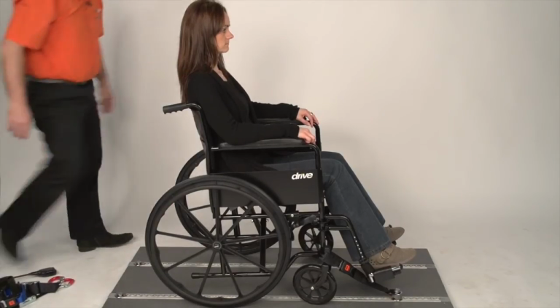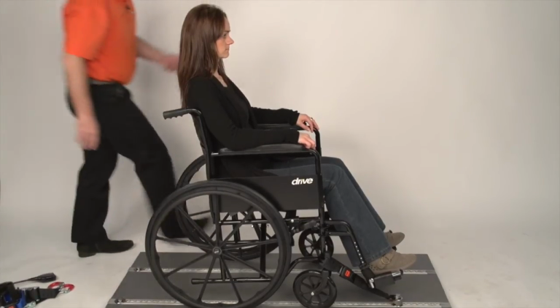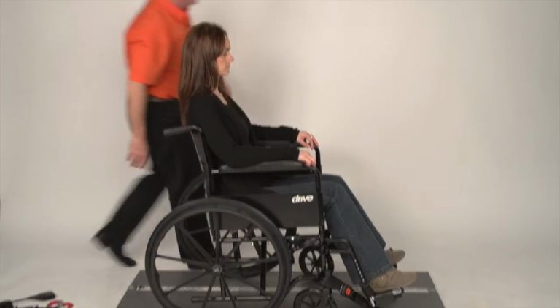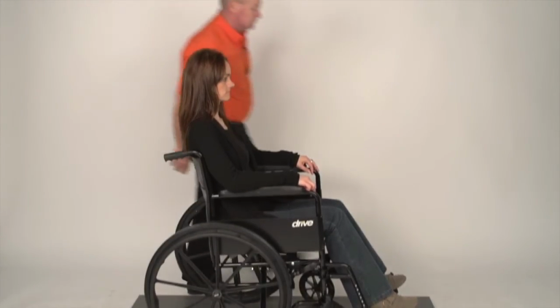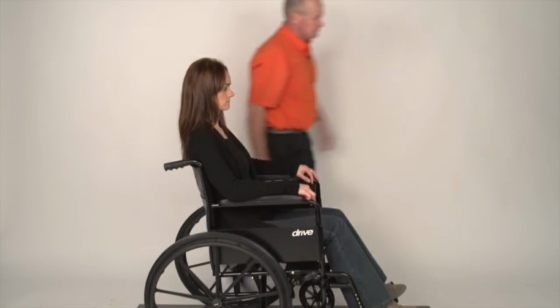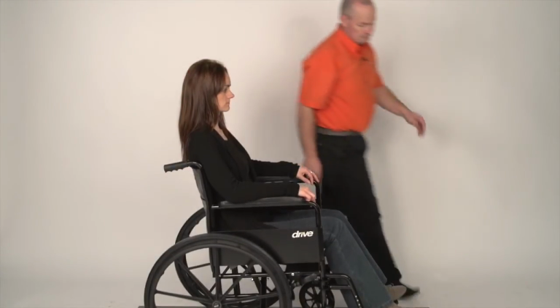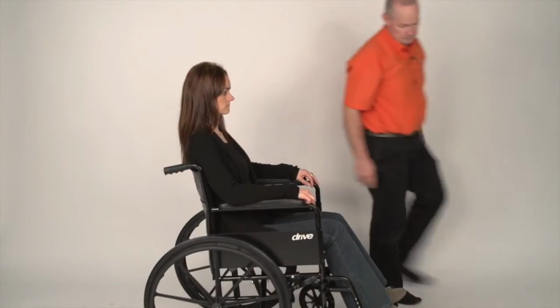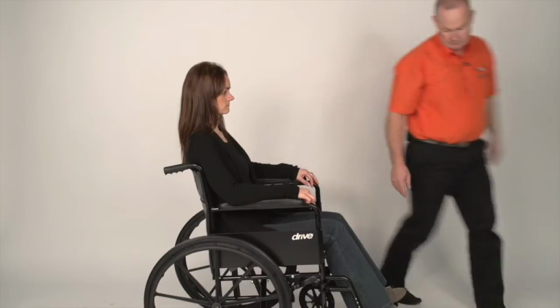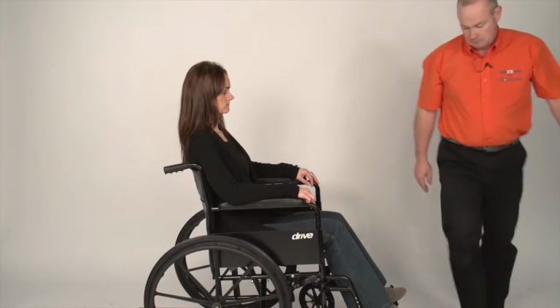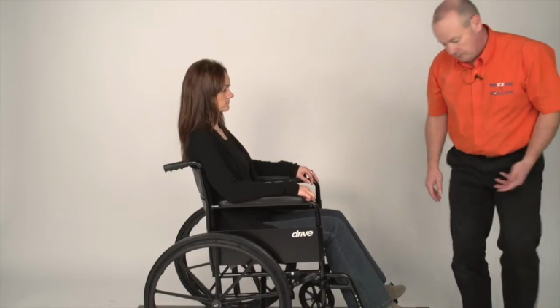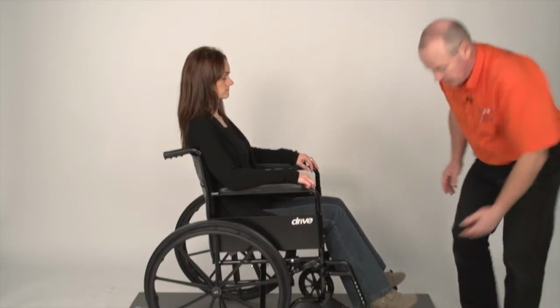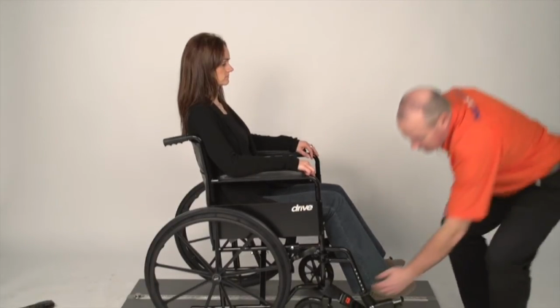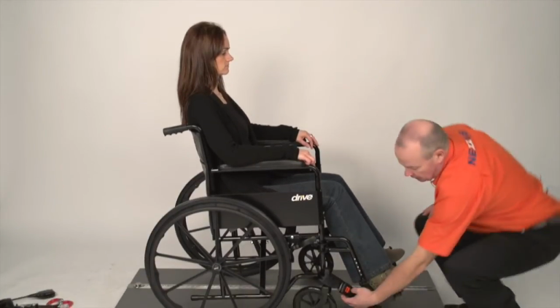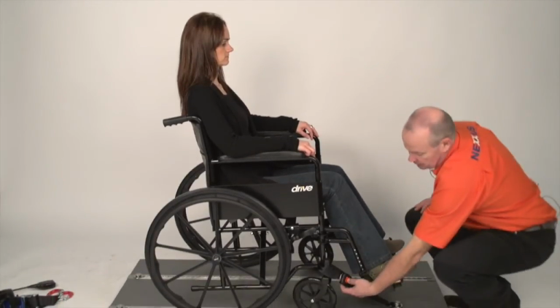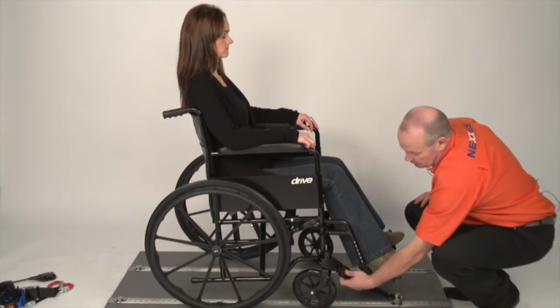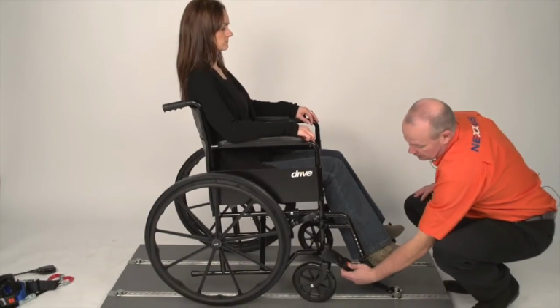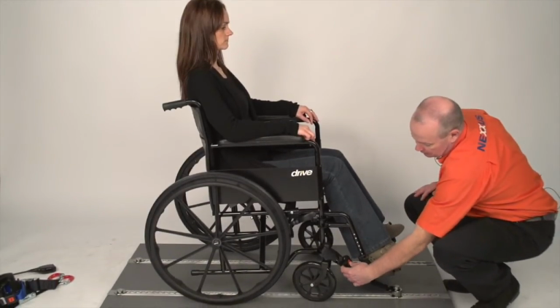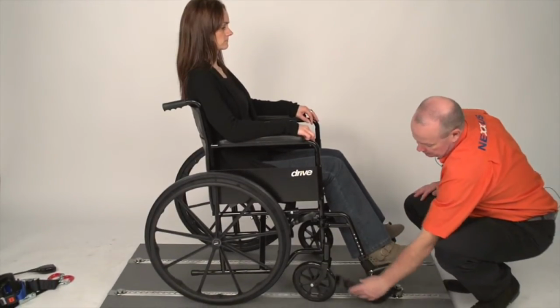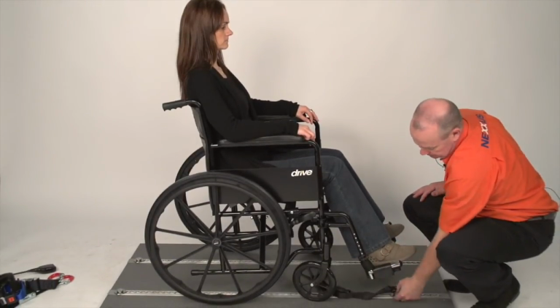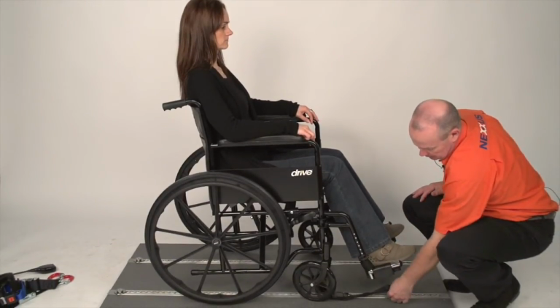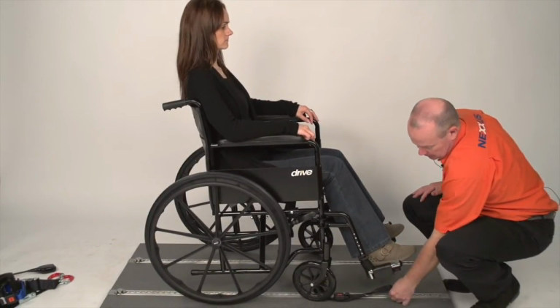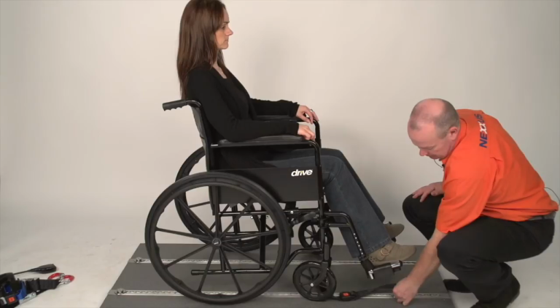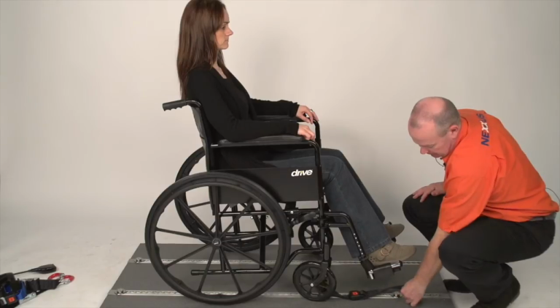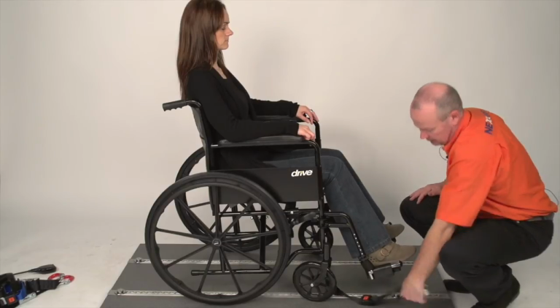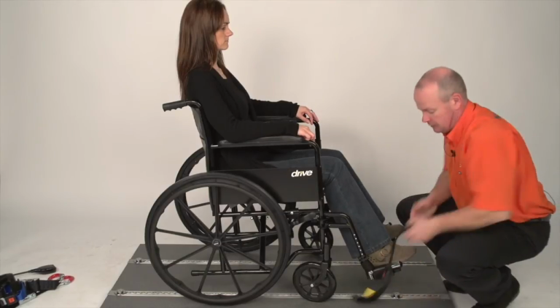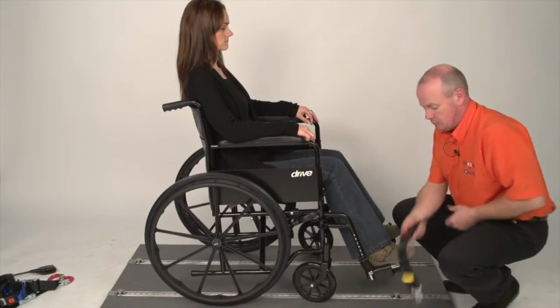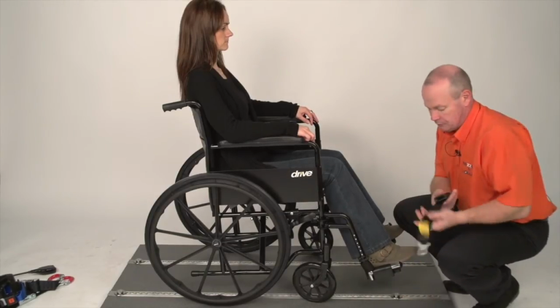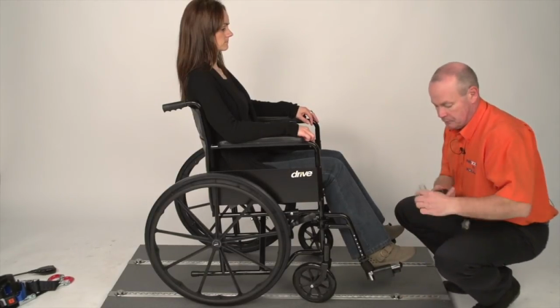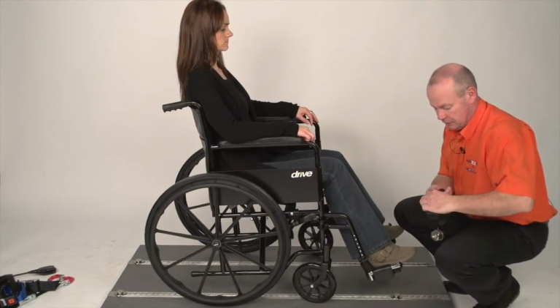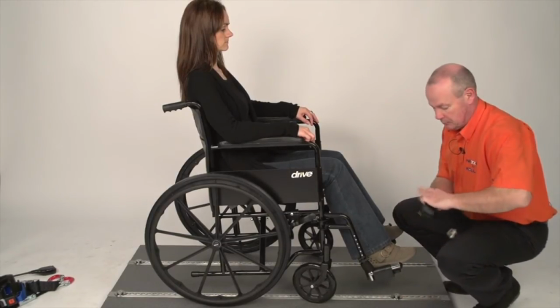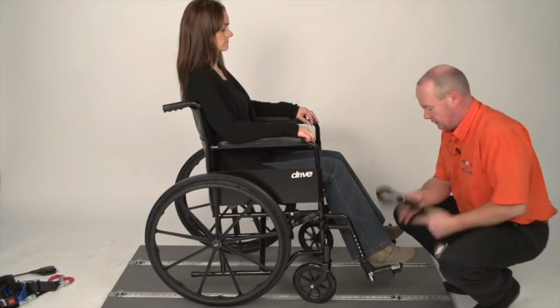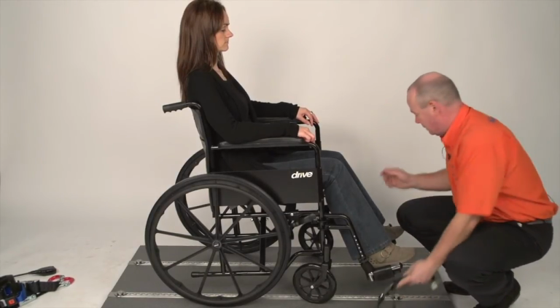Come to the front, undo the tongue from the buckle, lift the red lever and remove, putting the tongue back into the buckle.